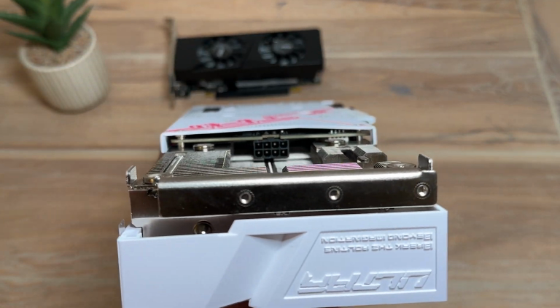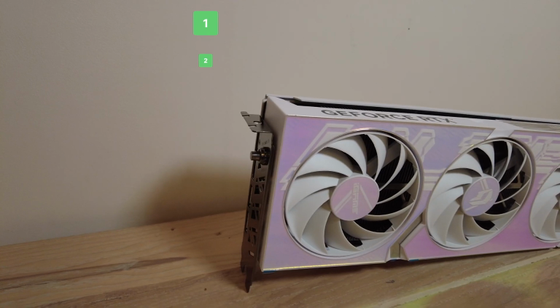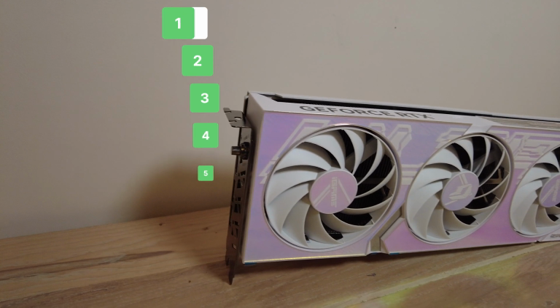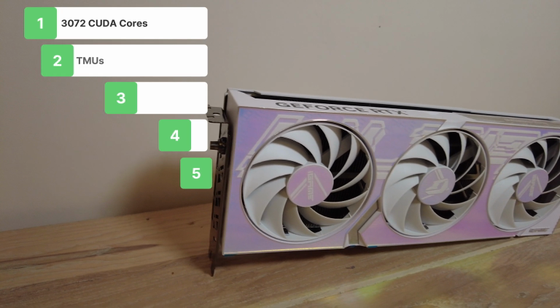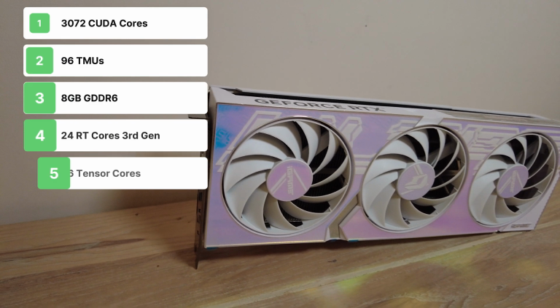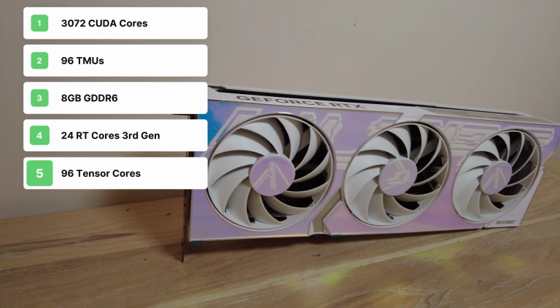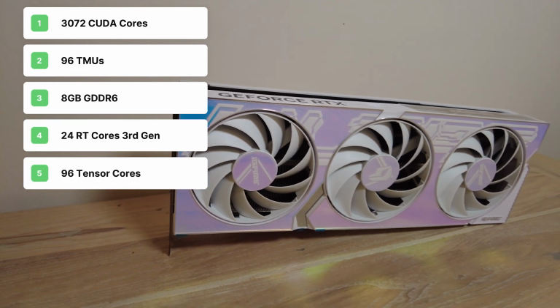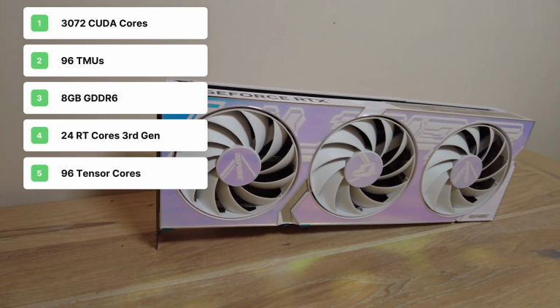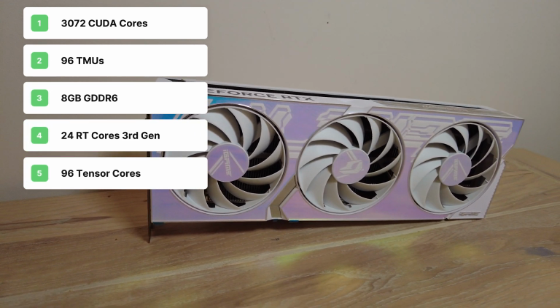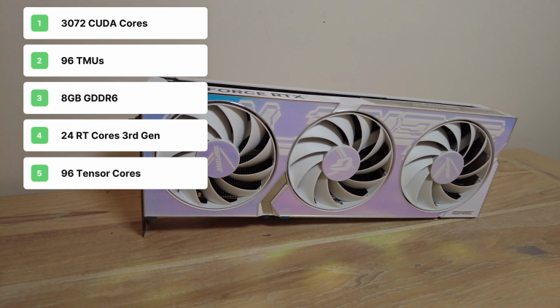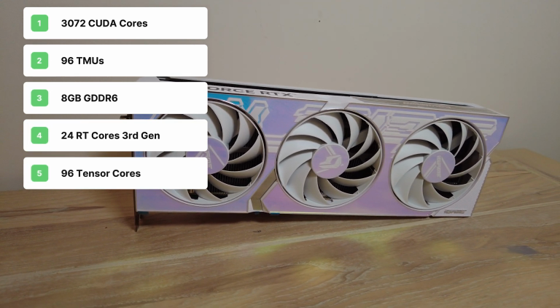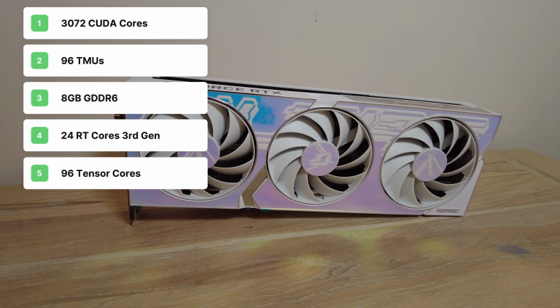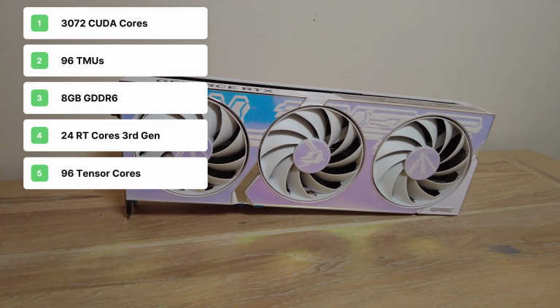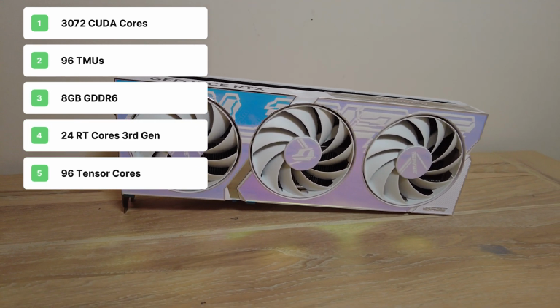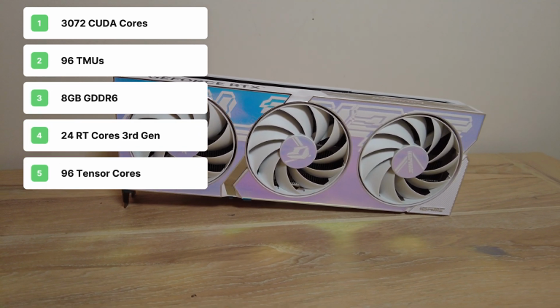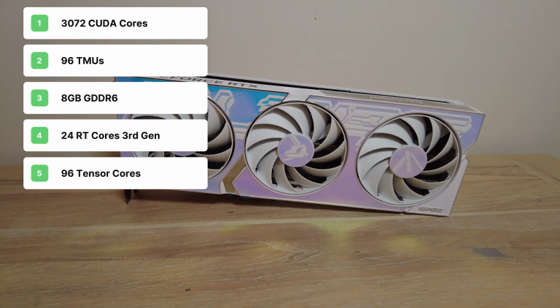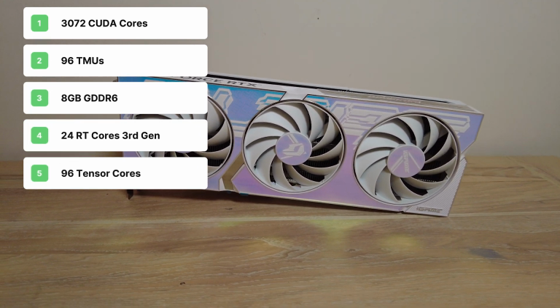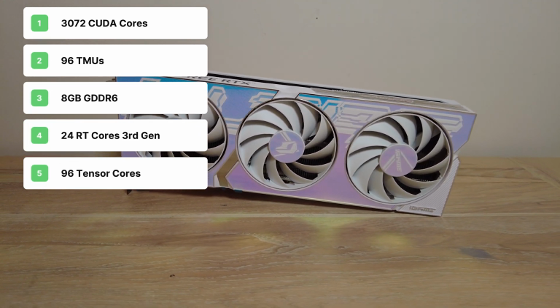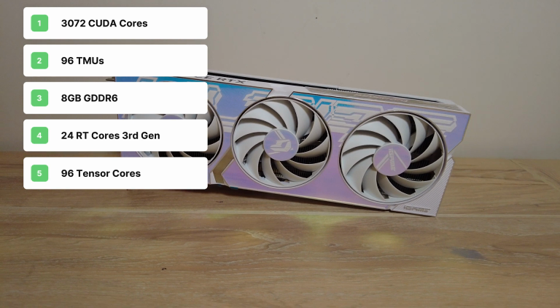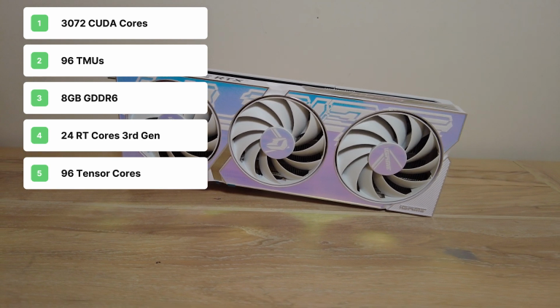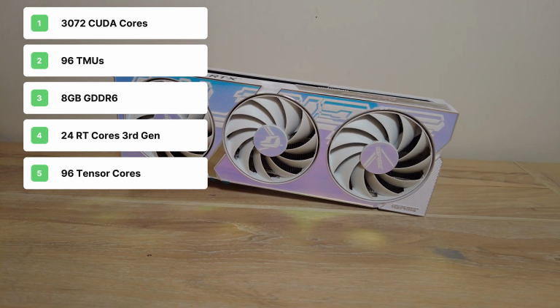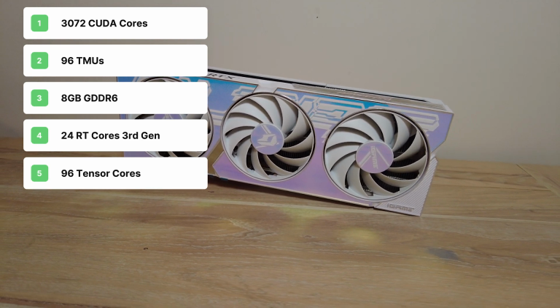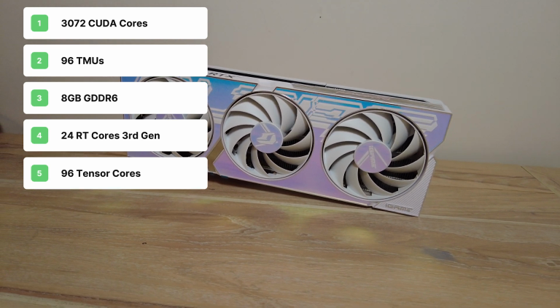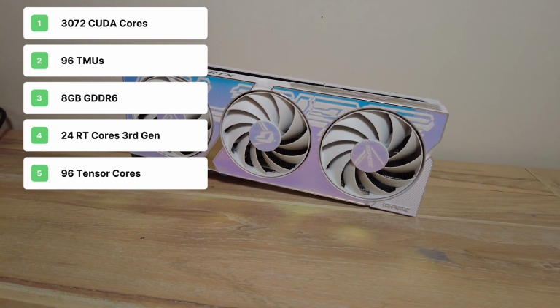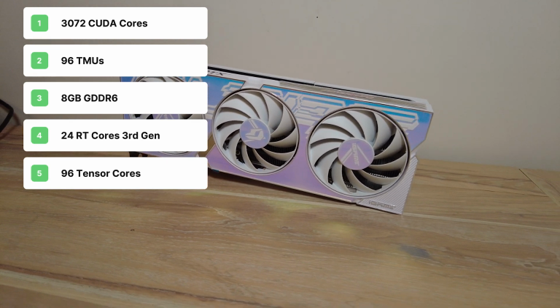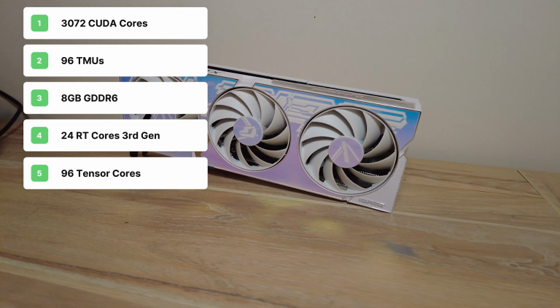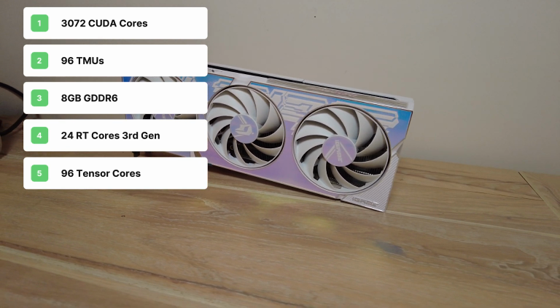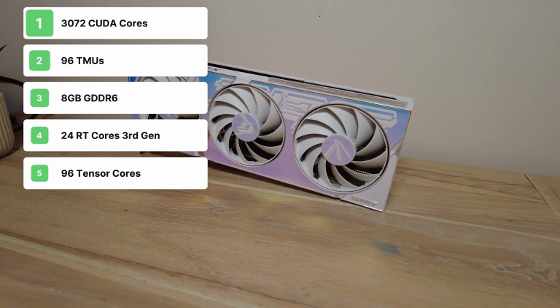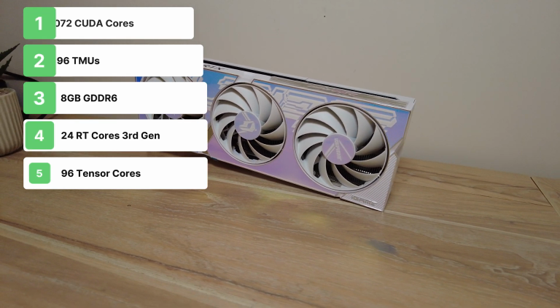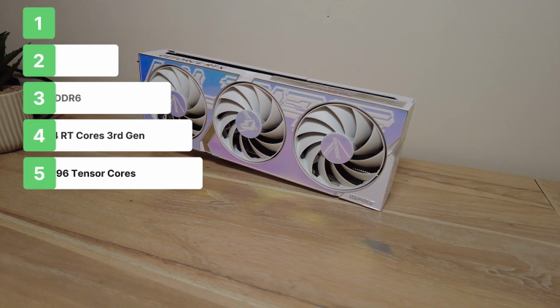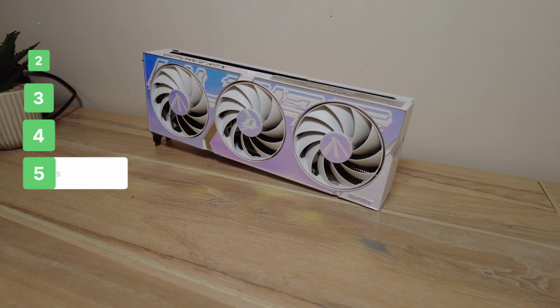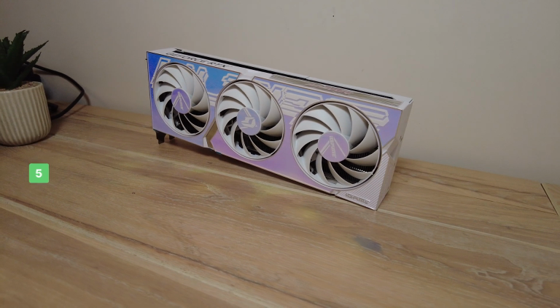The specs include 3072 CUDA cores, 96 texture units, 8GB of GDDR6 — the most out of all three cards — 24 third-gen RT cores, and 96 tensor cores.